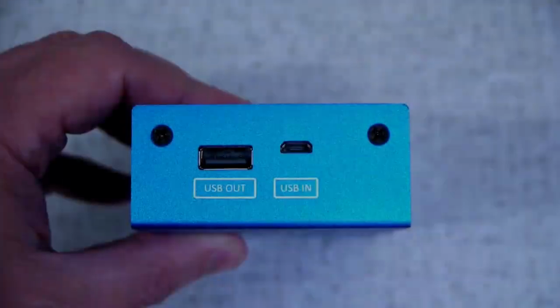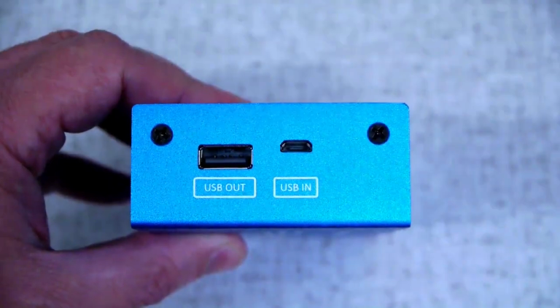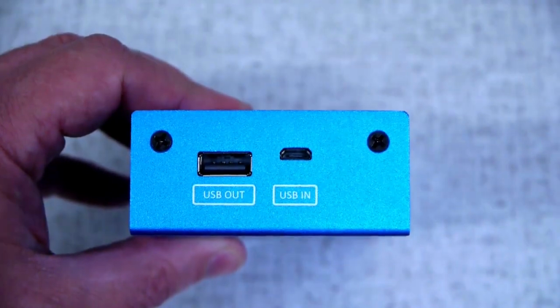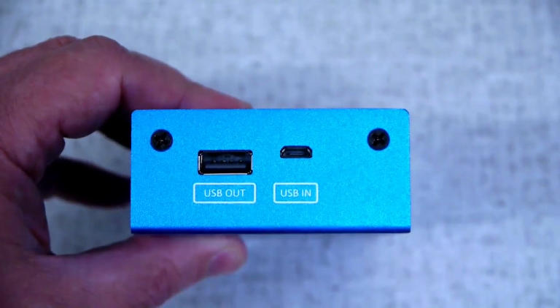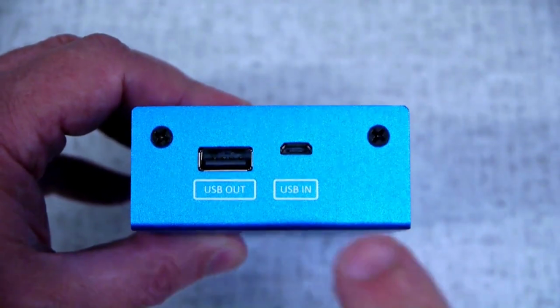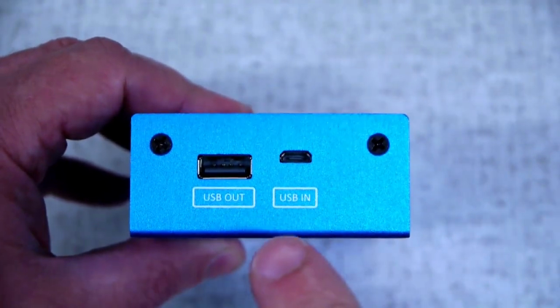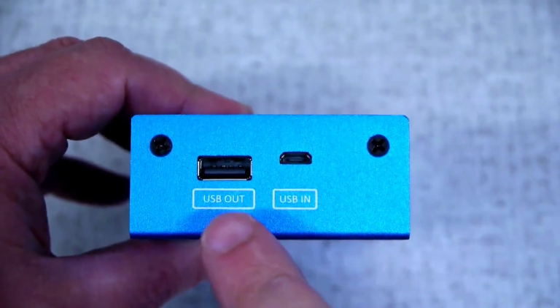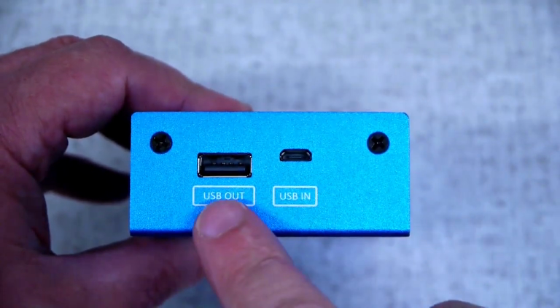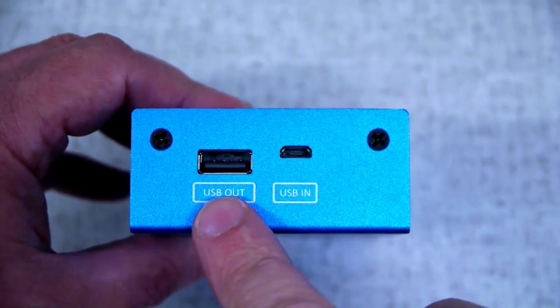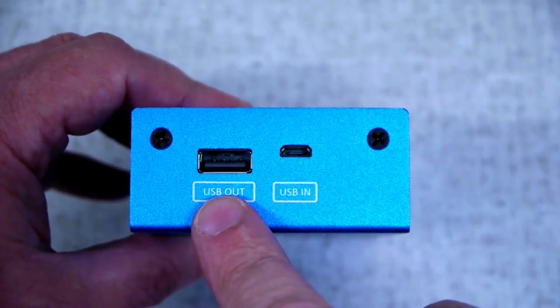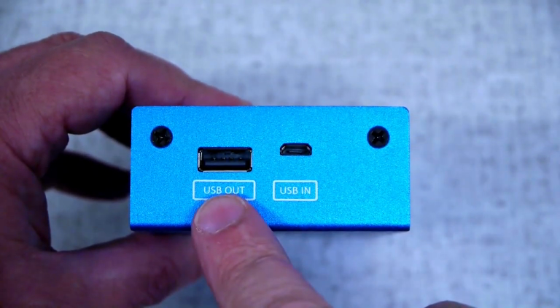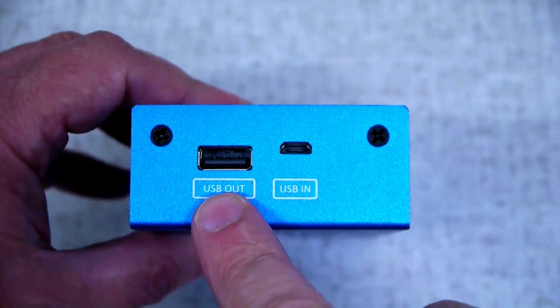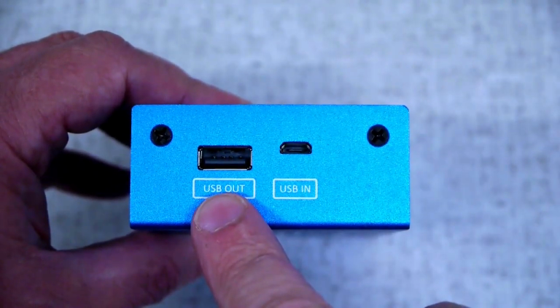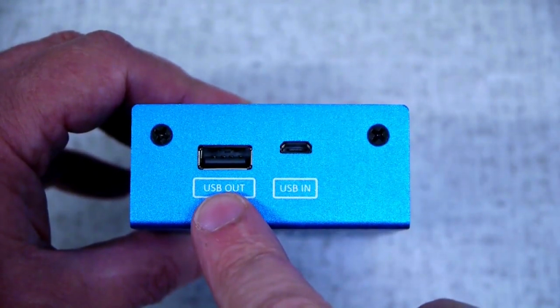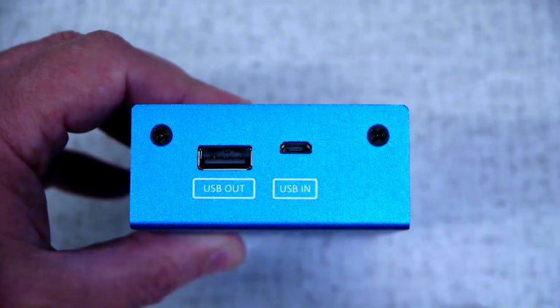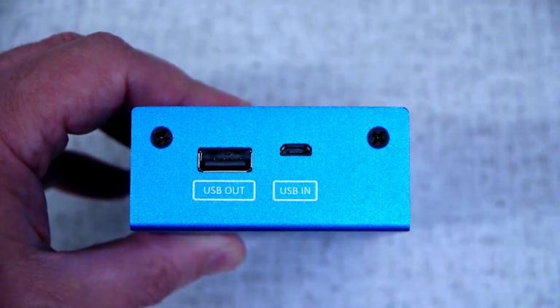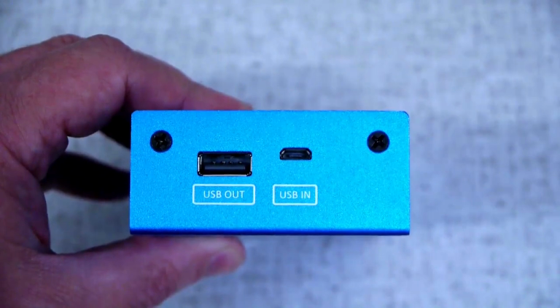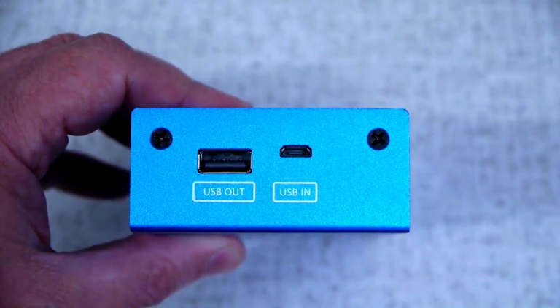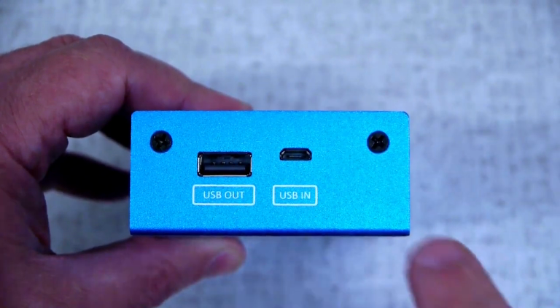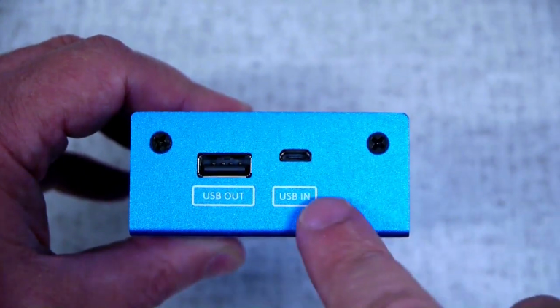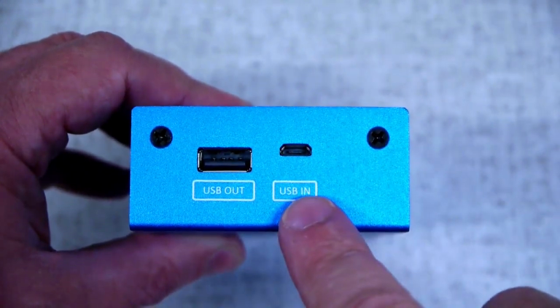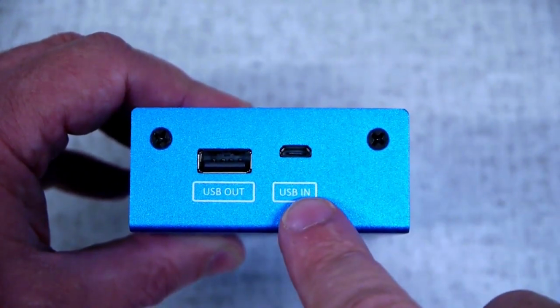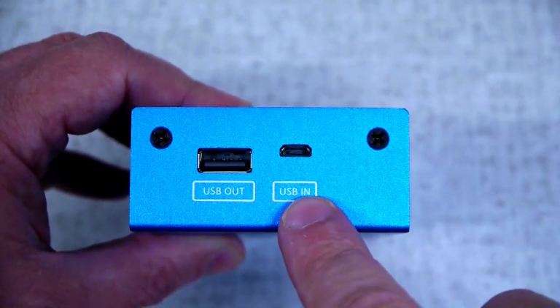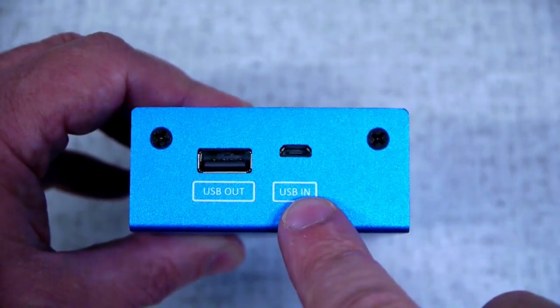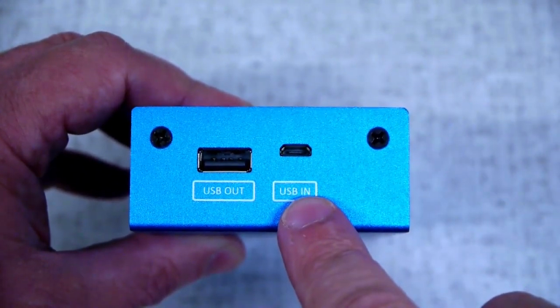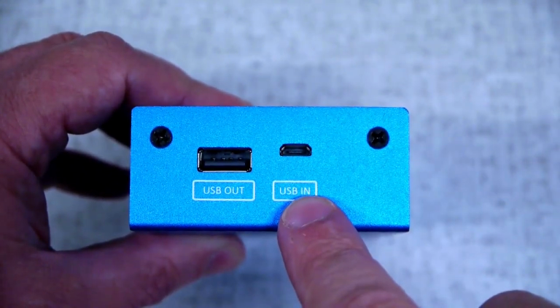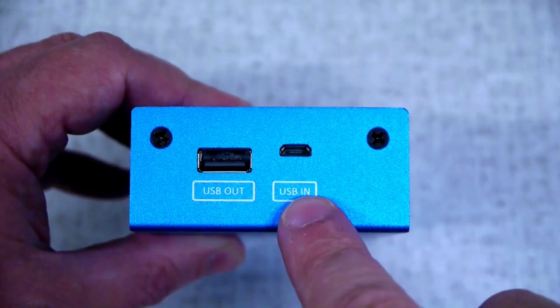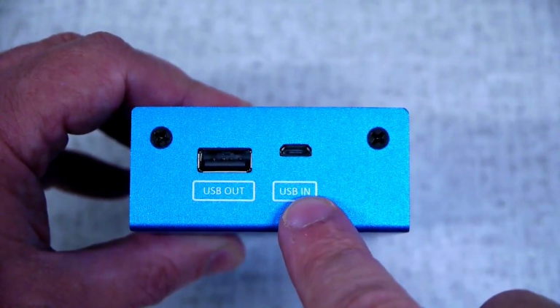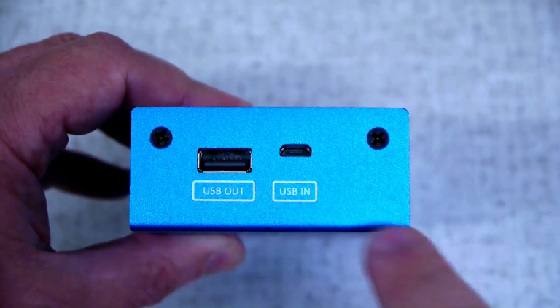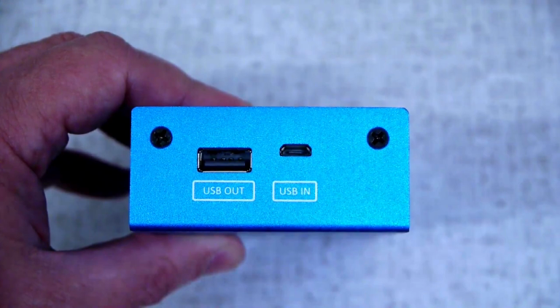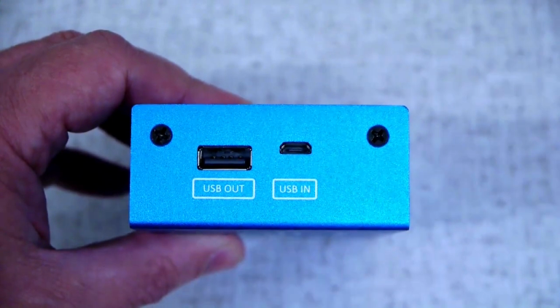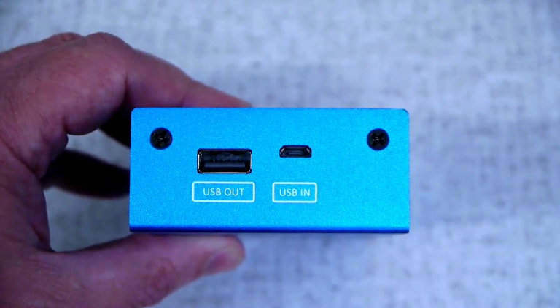The USB output can be used to charge a phone or power small USB powered devices. The USB input can be used to recharge the 529i if the wall charger is not available.